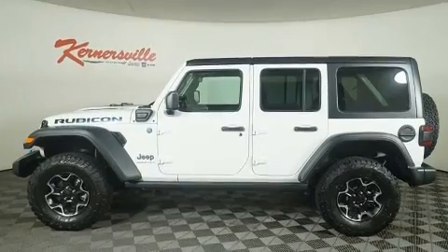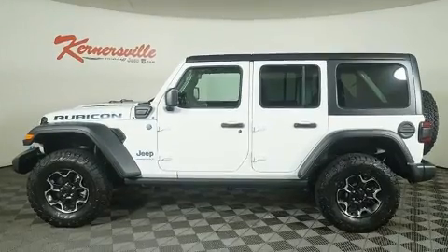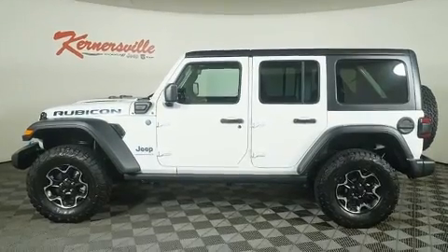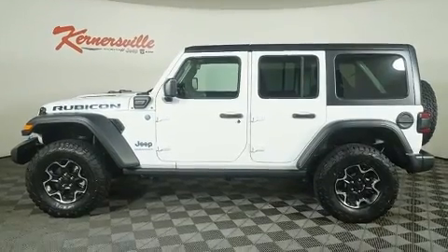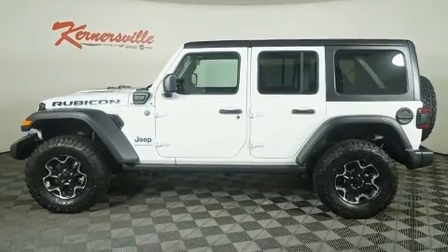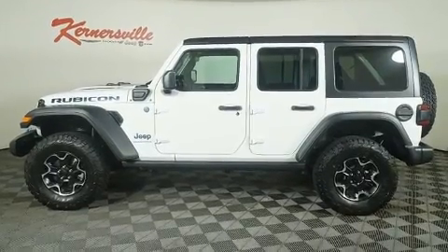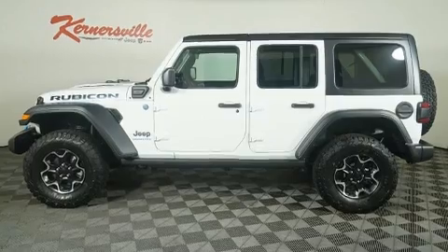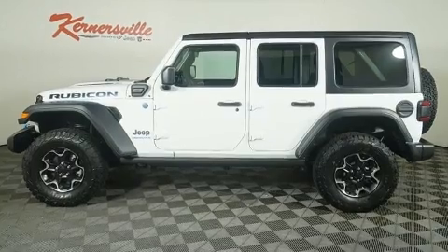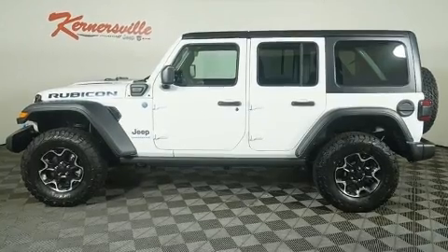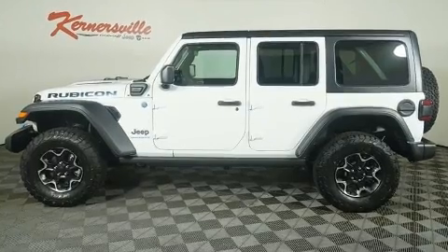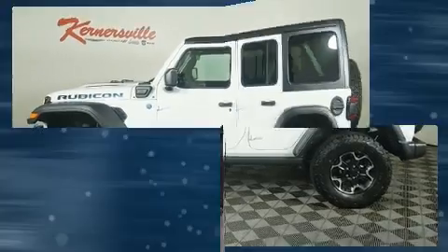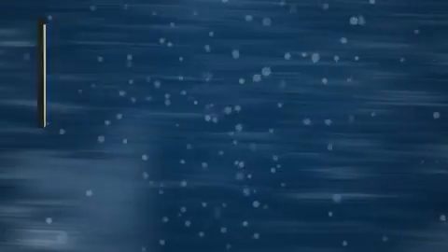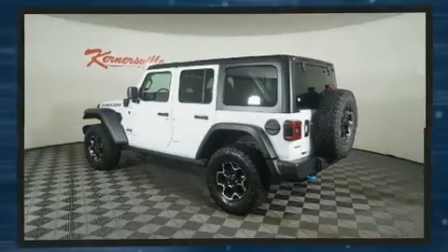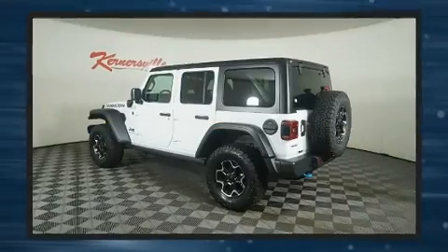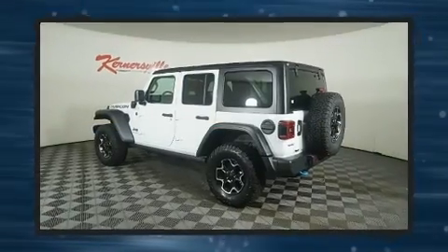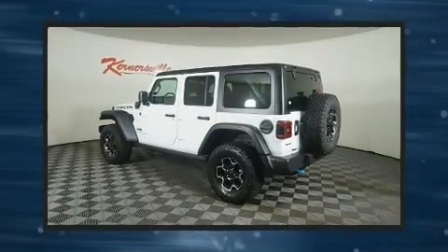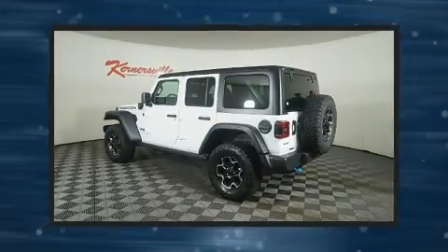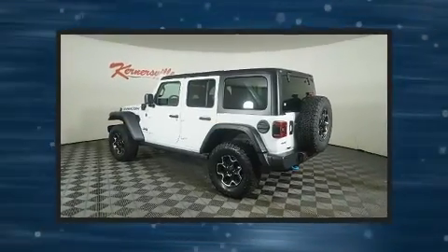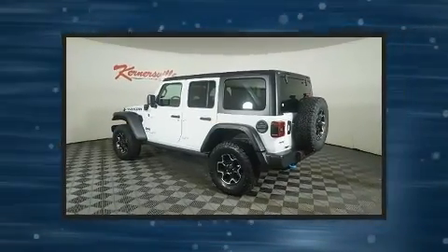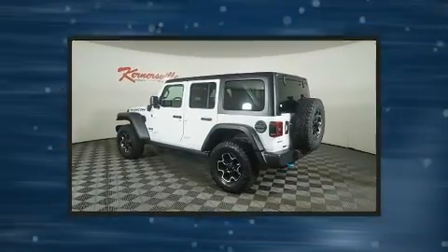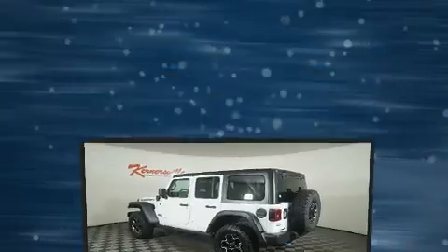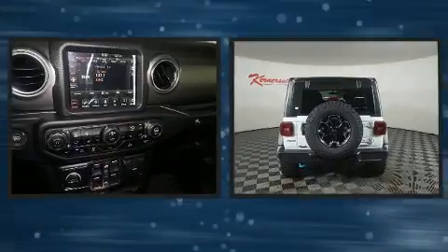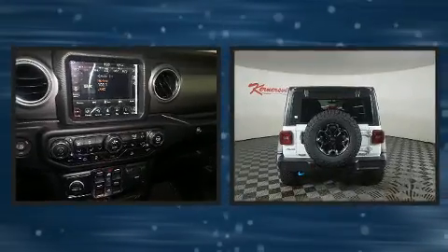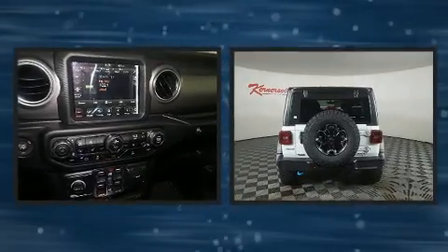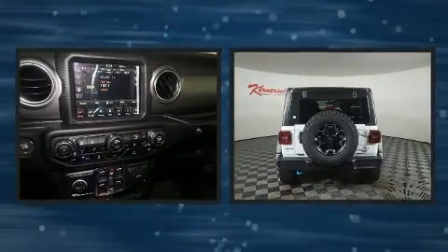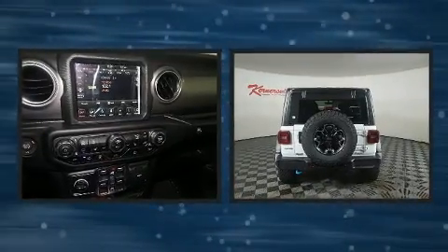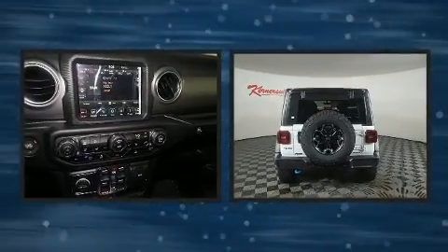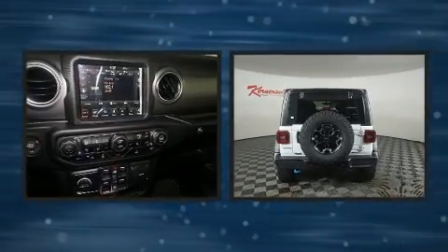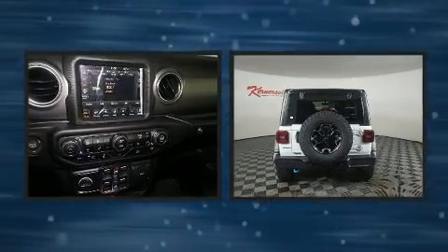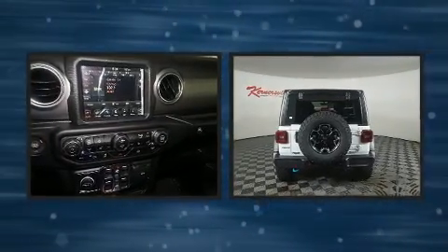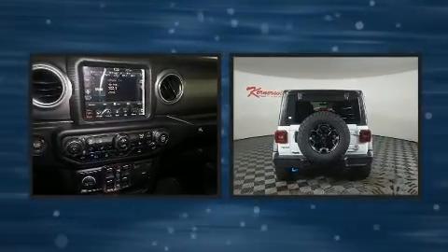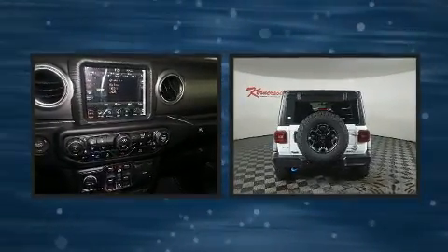Jeep prioritized fit and finish as evidenced by front and rear reading lights, an automatic dimming rear view mirror, an outside temperature display, skid plates, and more.